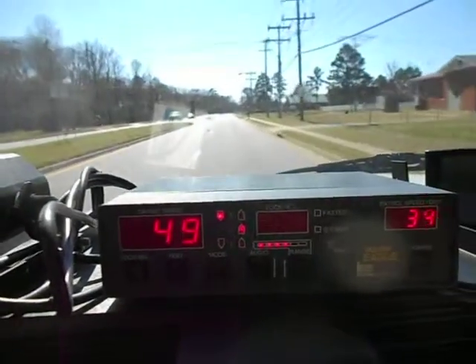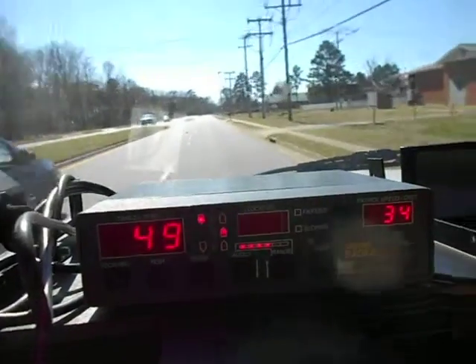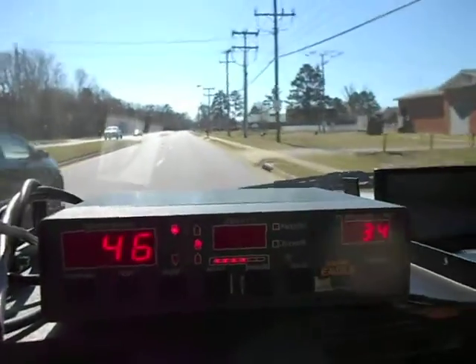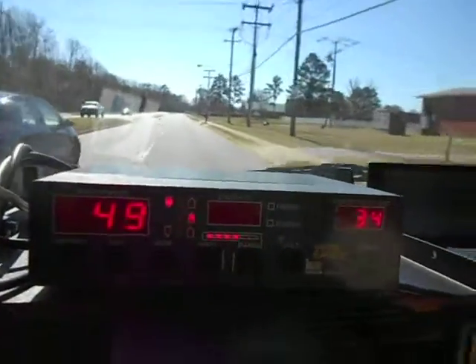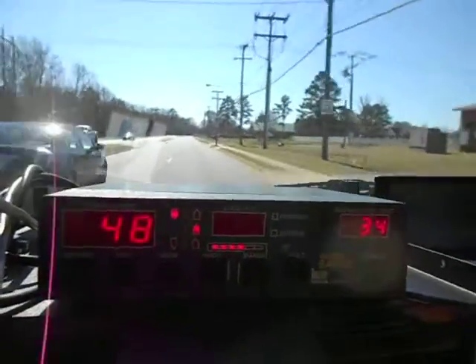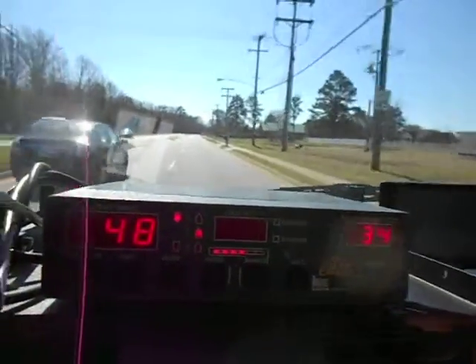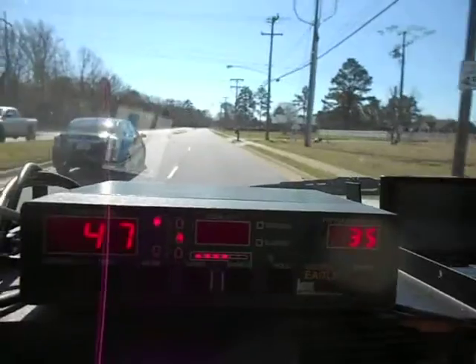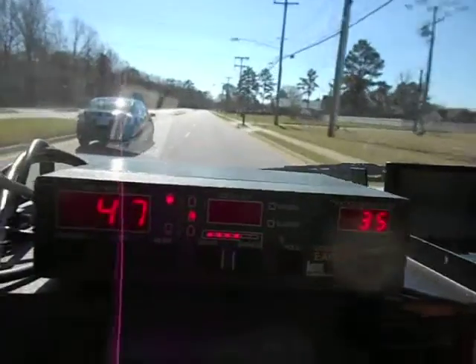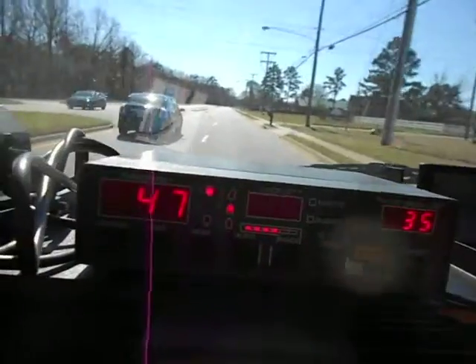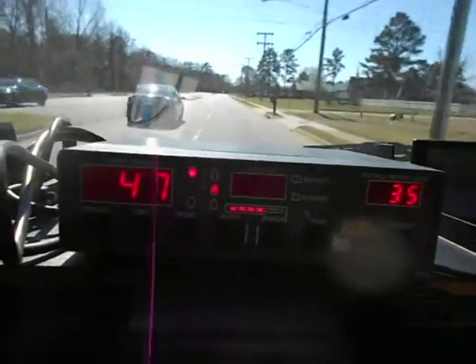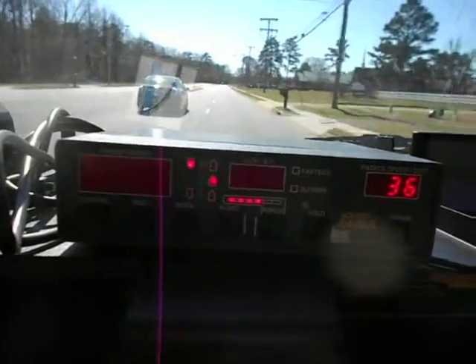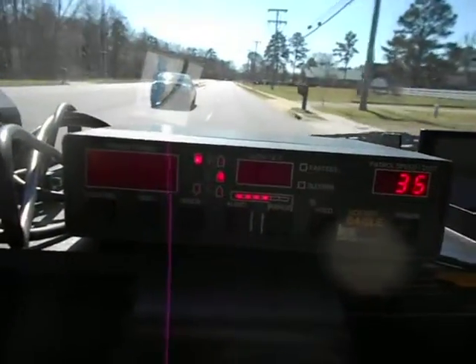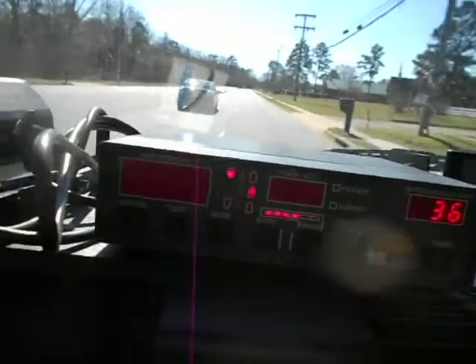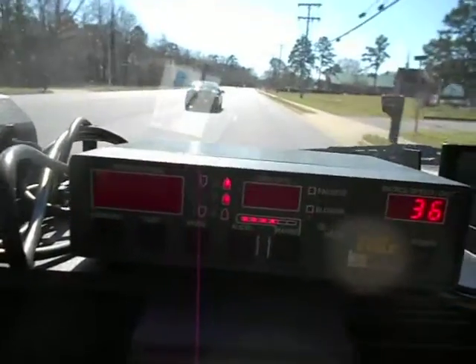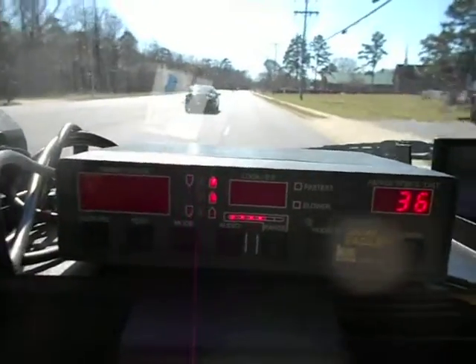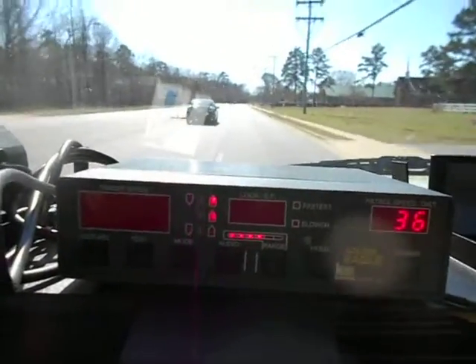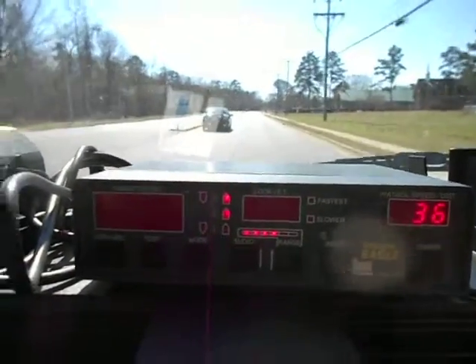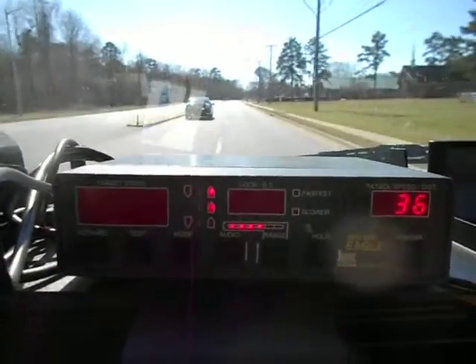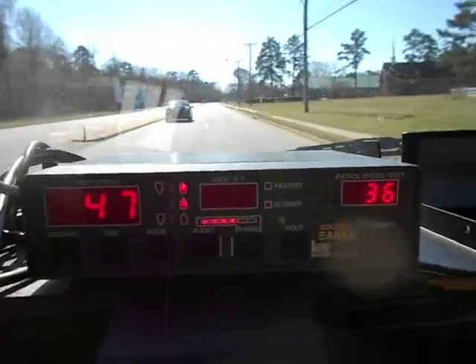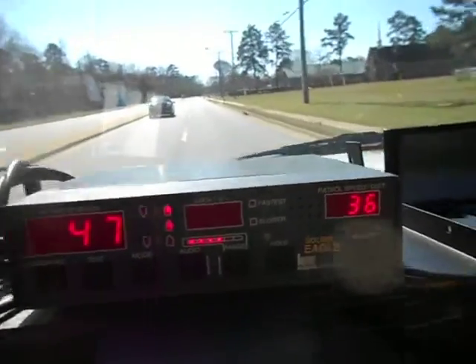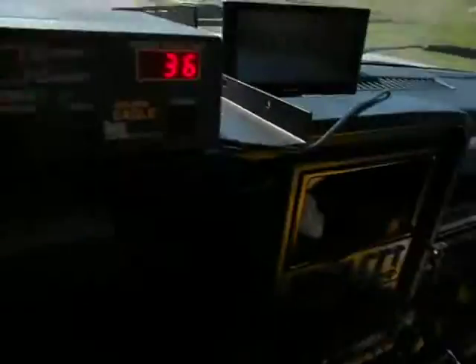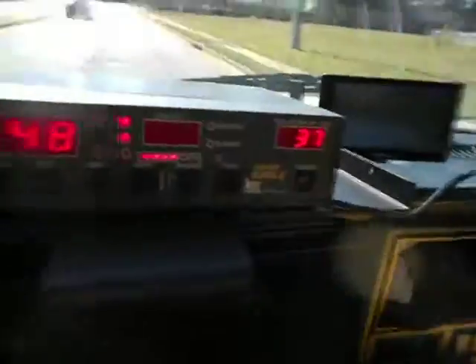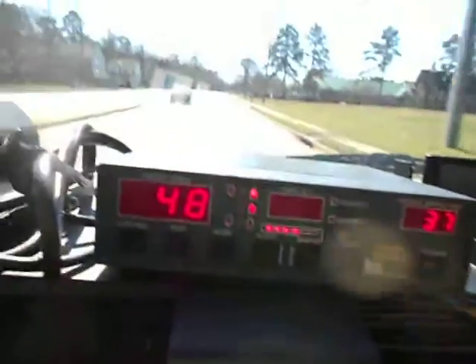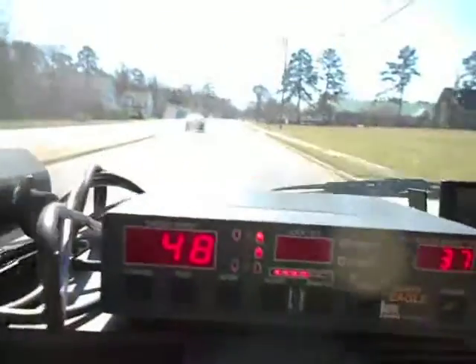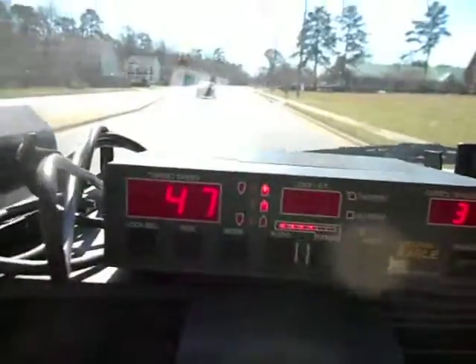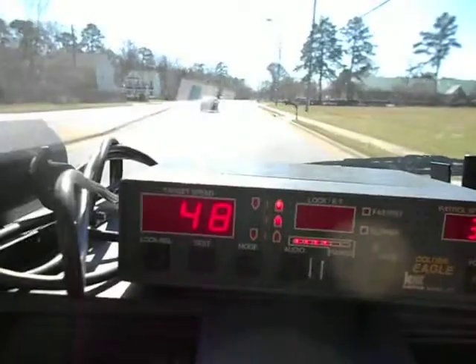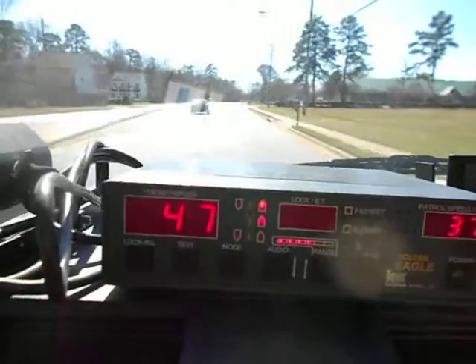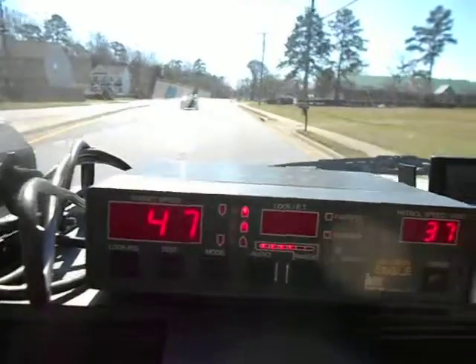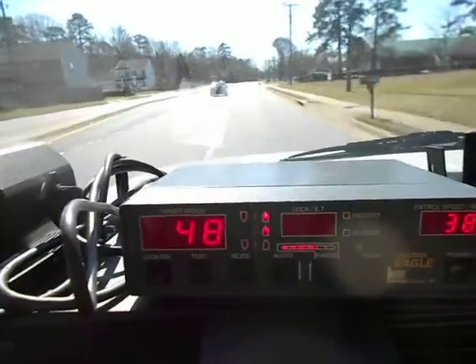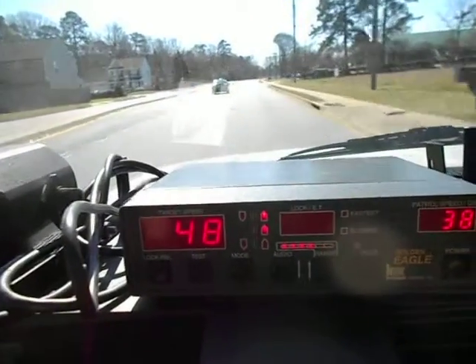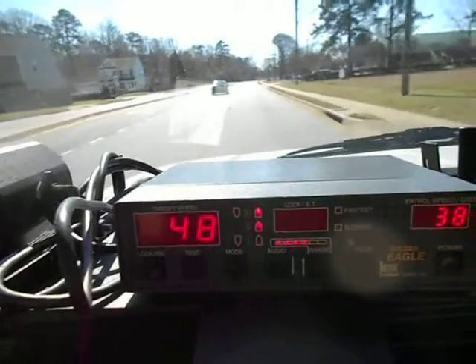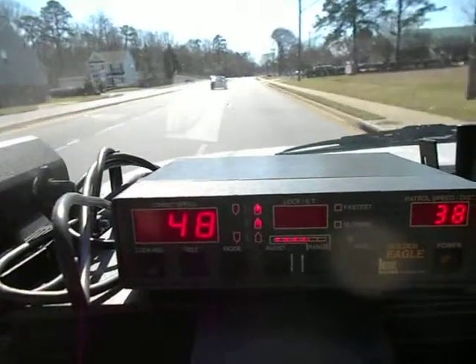Alright, we're going to switch it to same direction. I've got it switched to same direction, so now I'm clocking the car in front of me at 48.